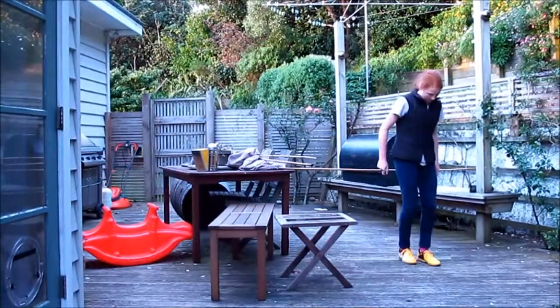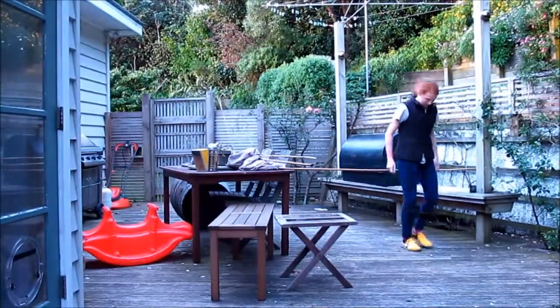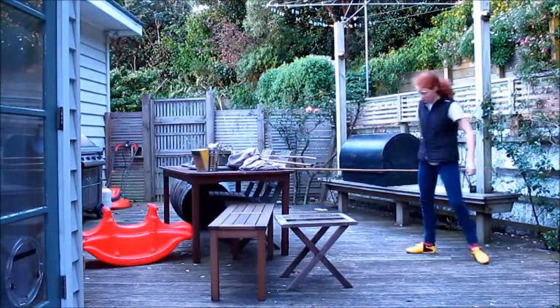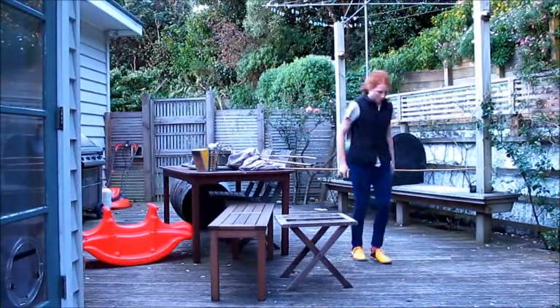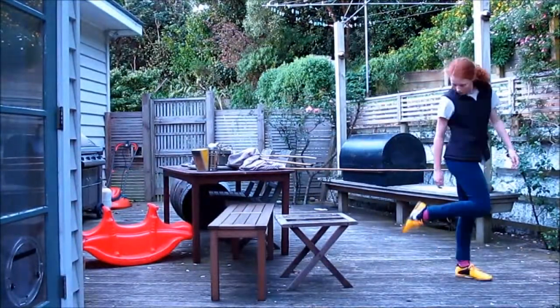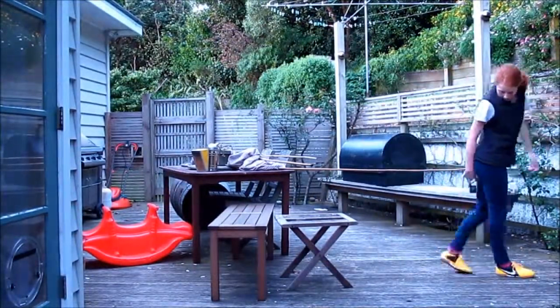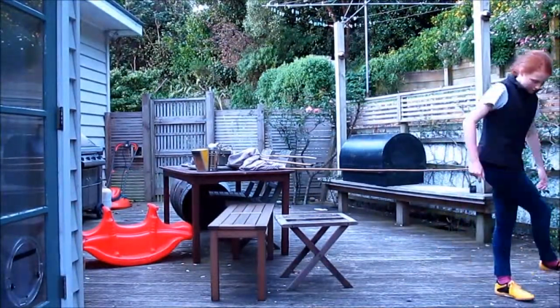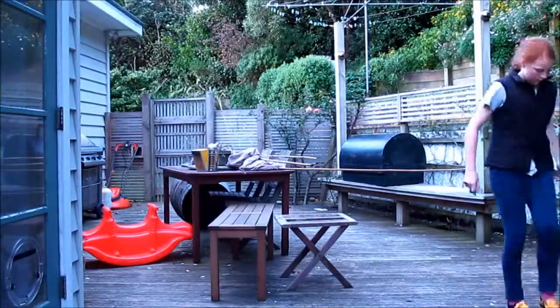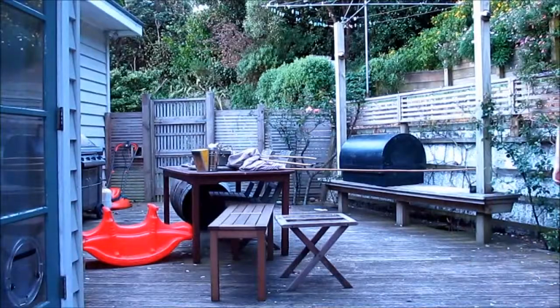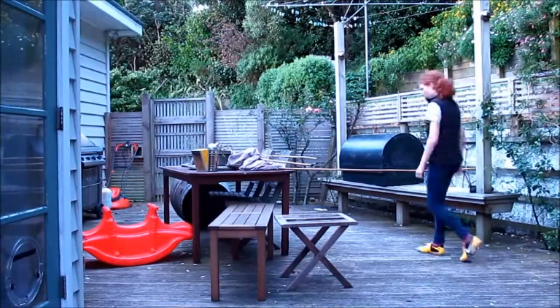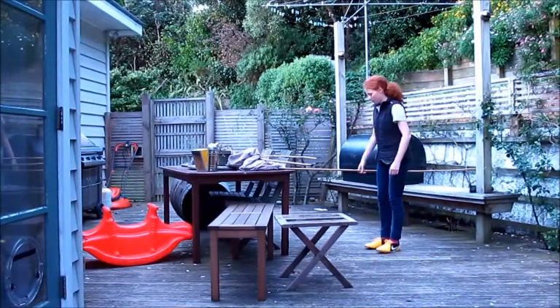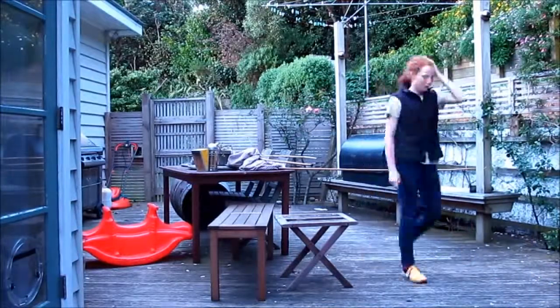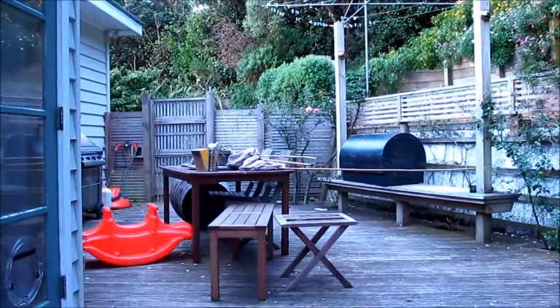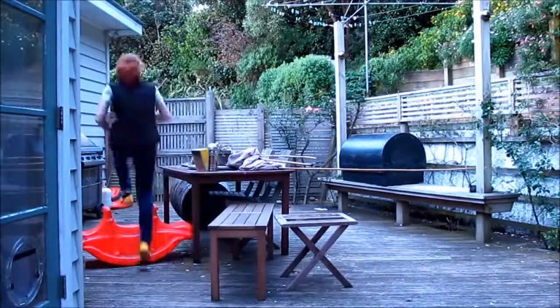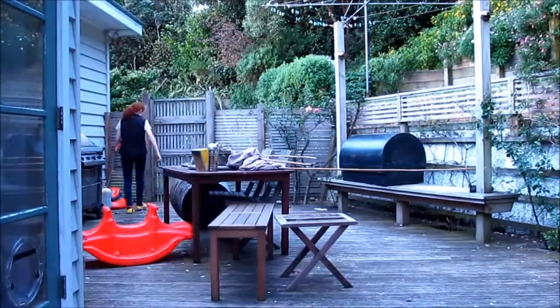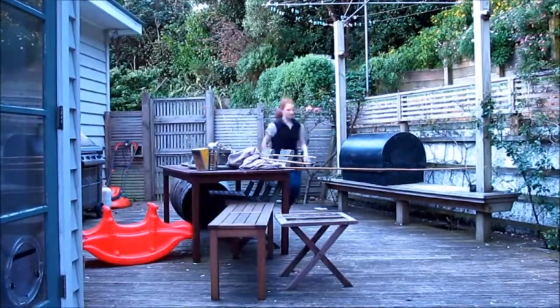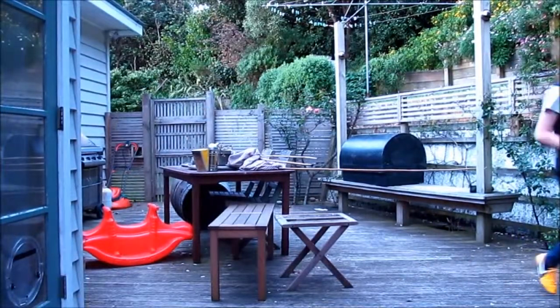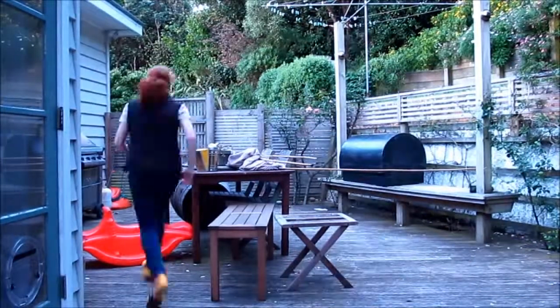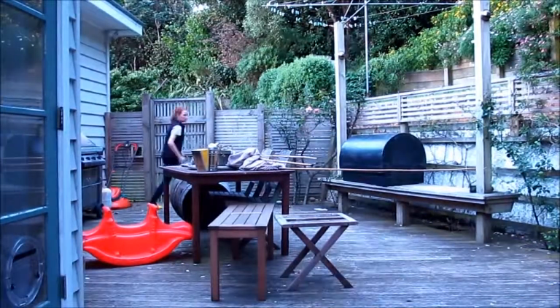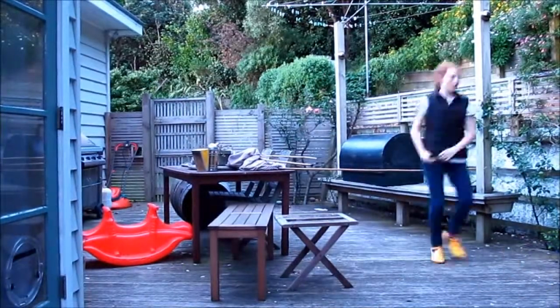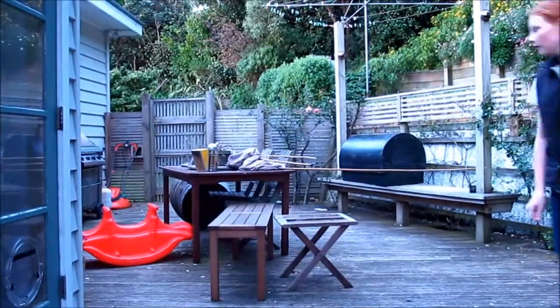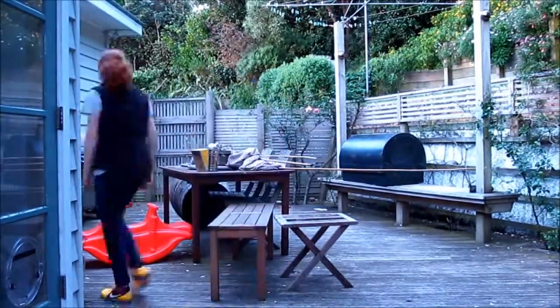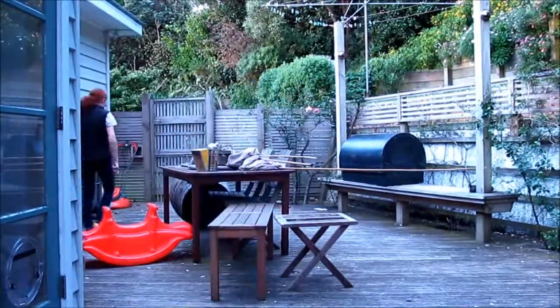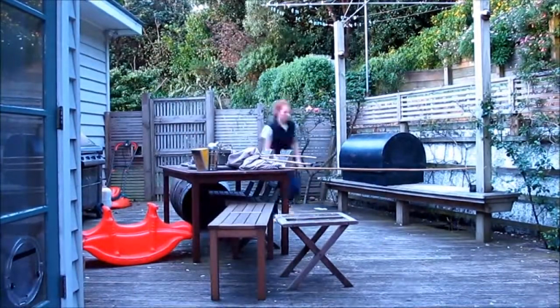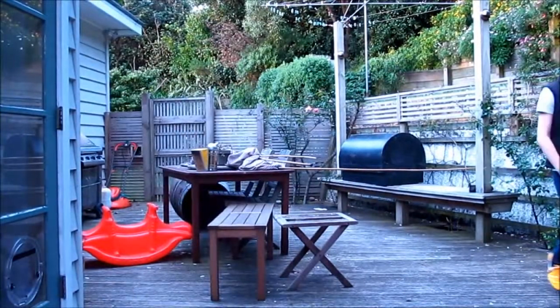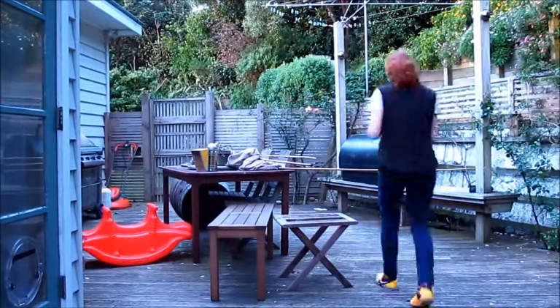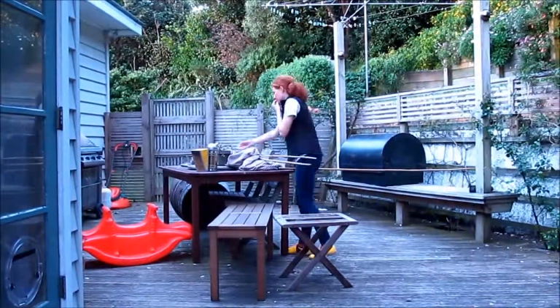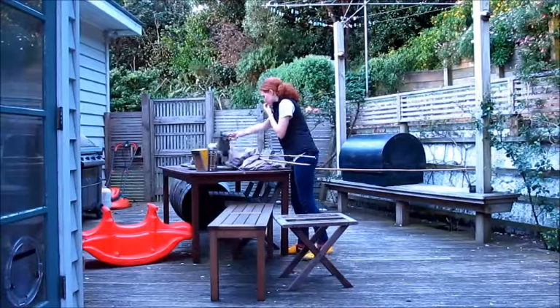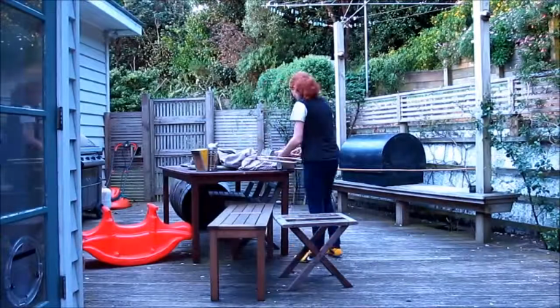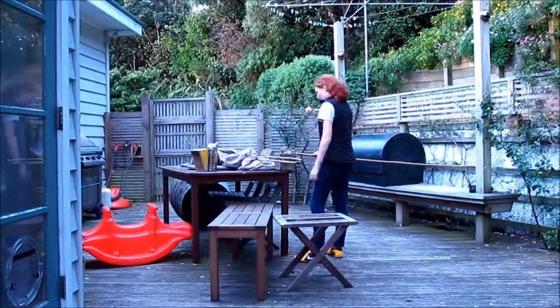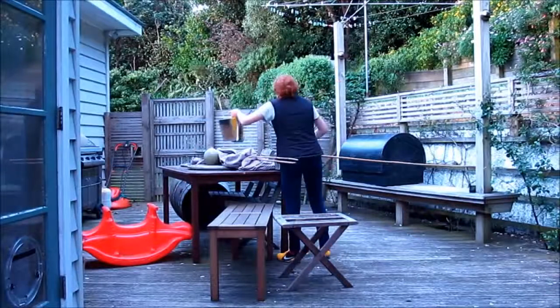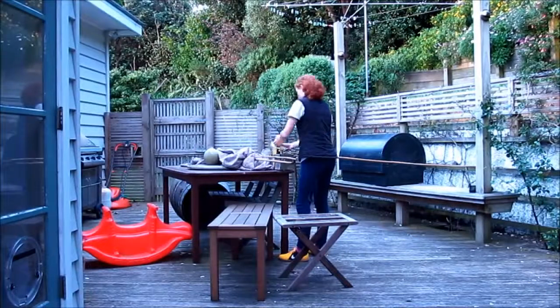Anyway, always good to check the ground that you're landing on. Make sure it's not slippy and make sure it's clear of any debris. And you can start jumping over your jump.